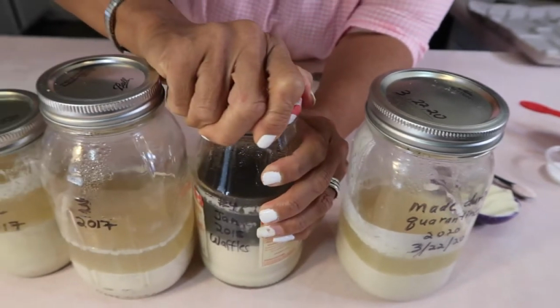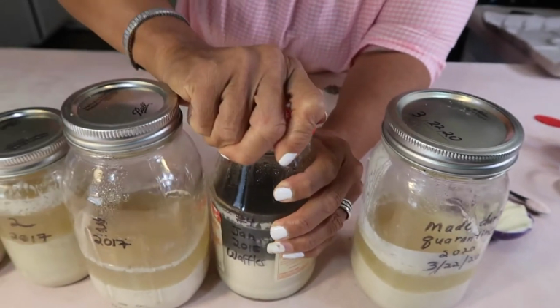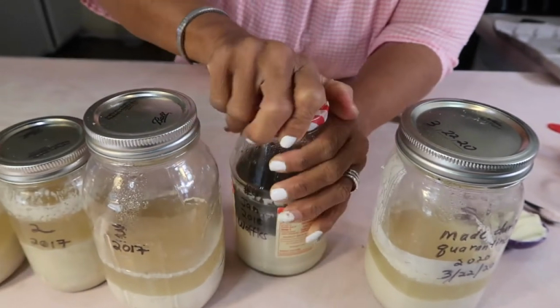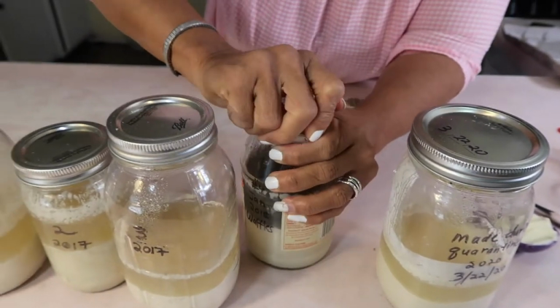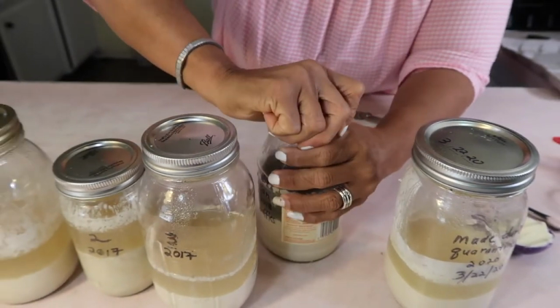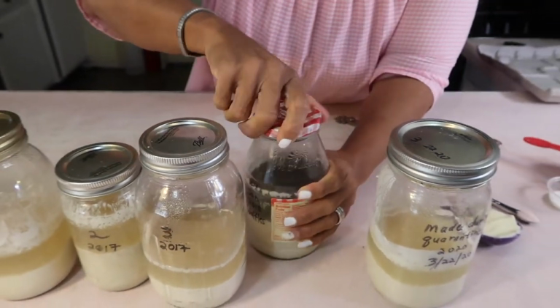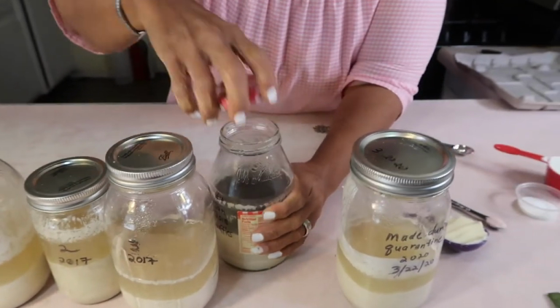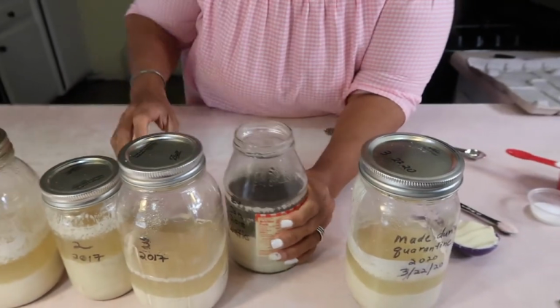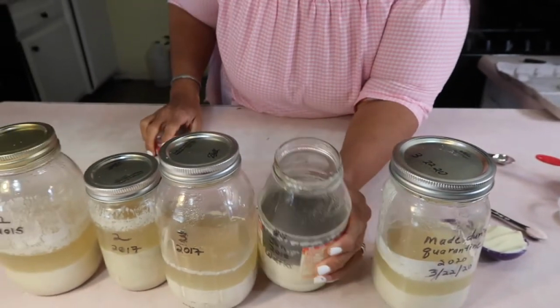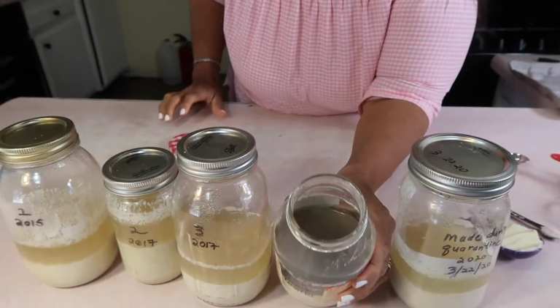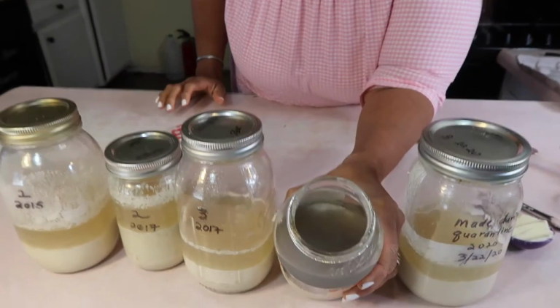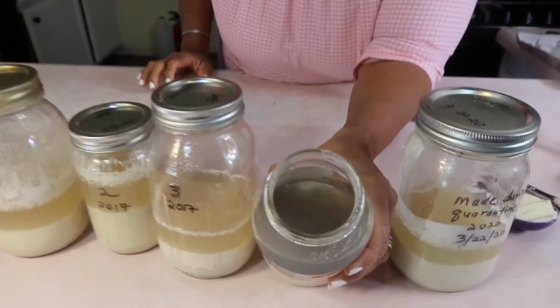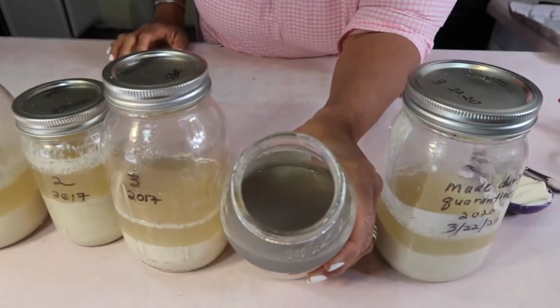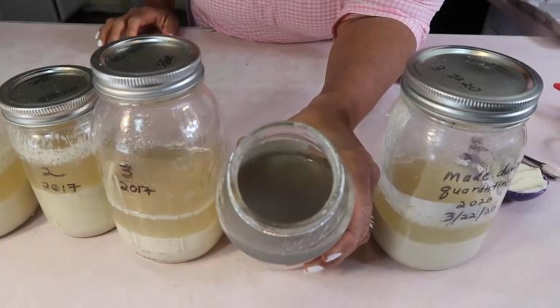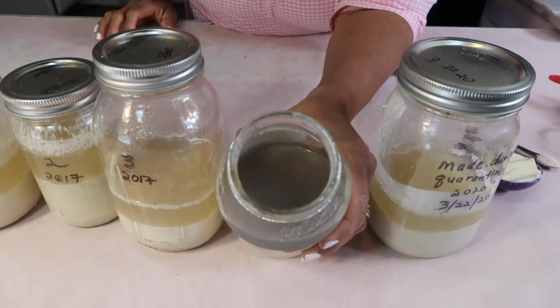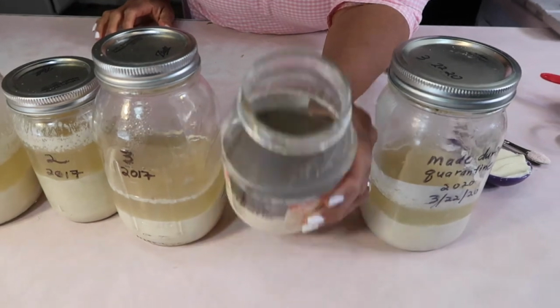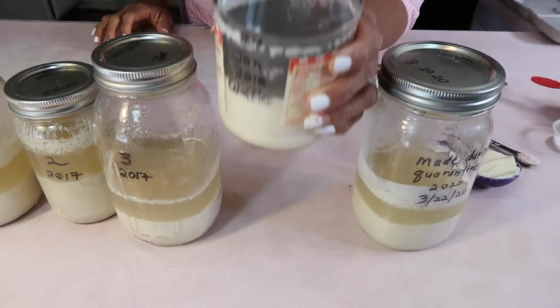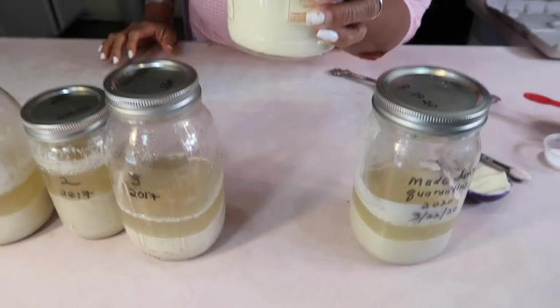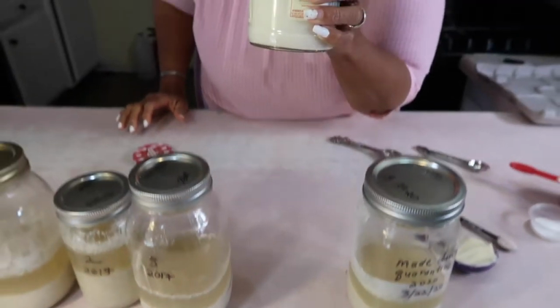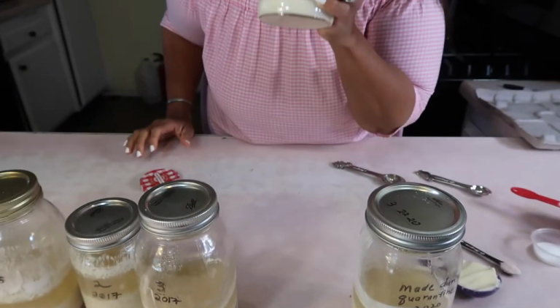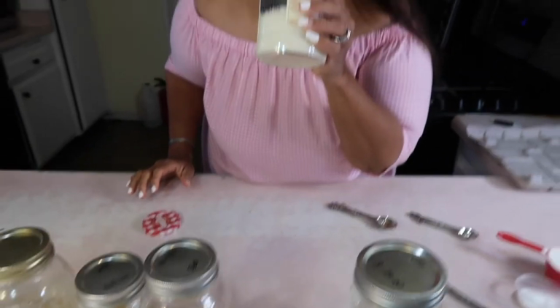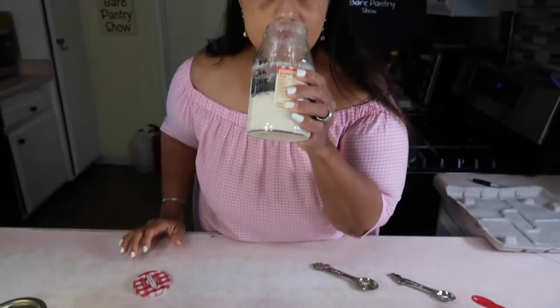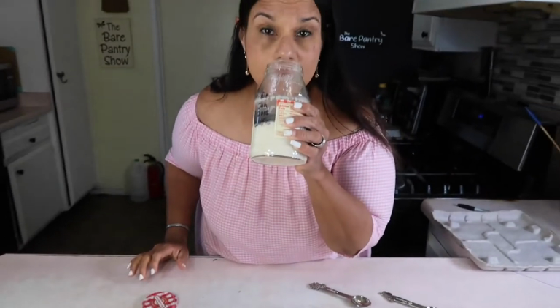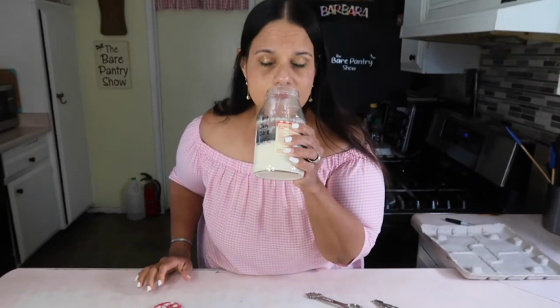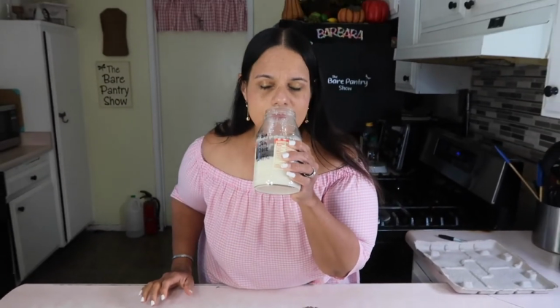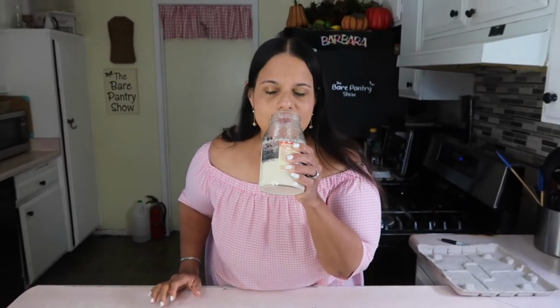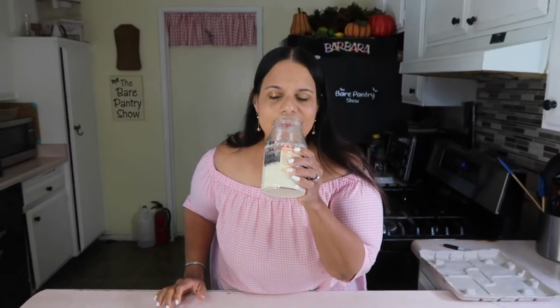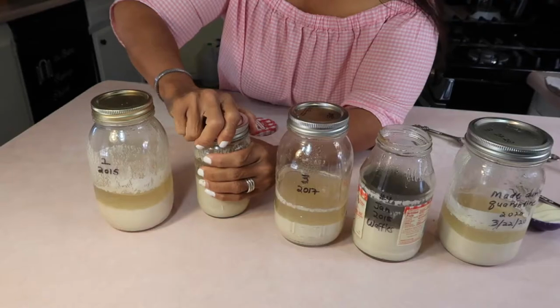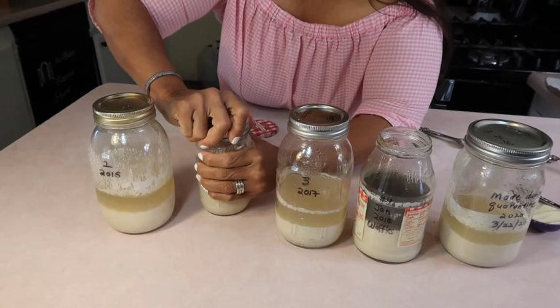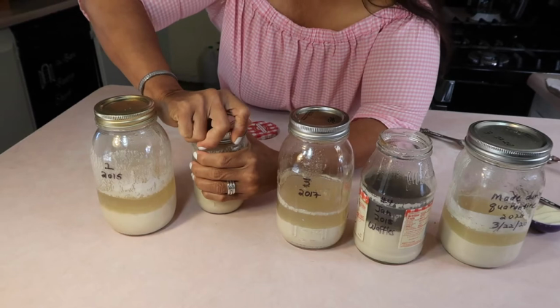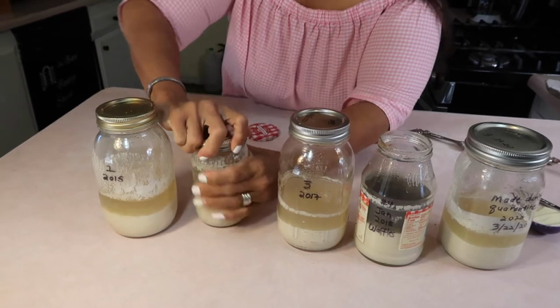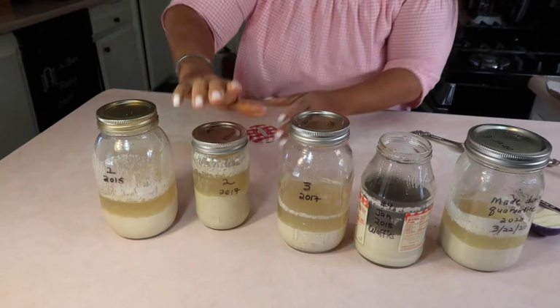Let's open this one first. This dirty-water-looking stuff on the top is called hooch, and as long as it smells good like wine, it's good. If it smells putrid like vomit, throw it away.